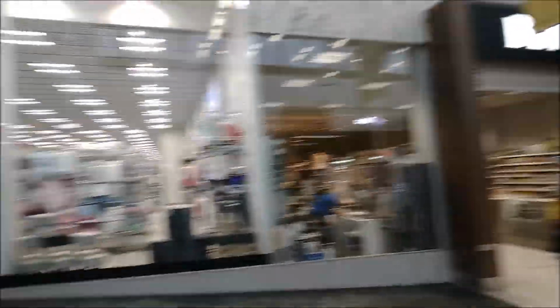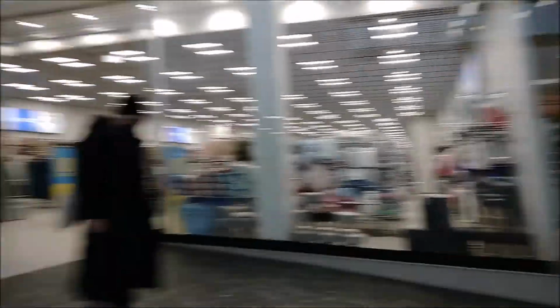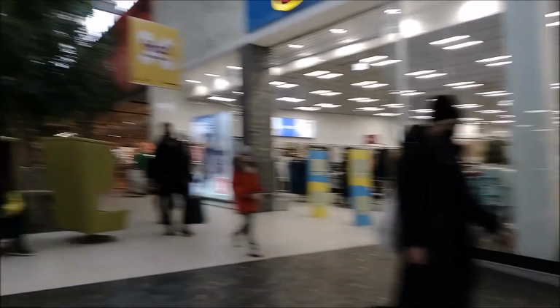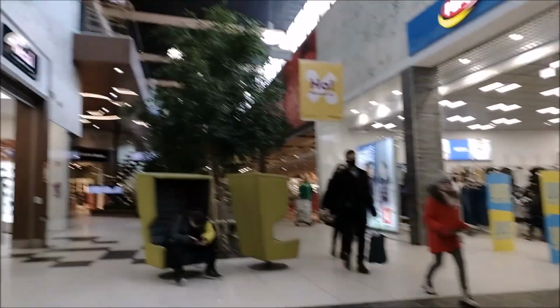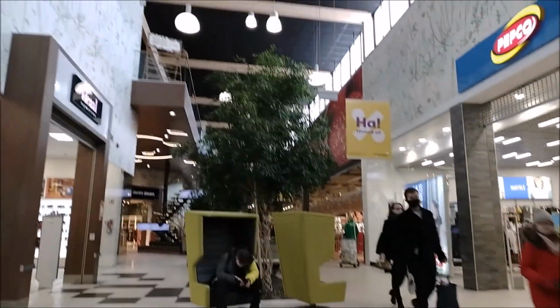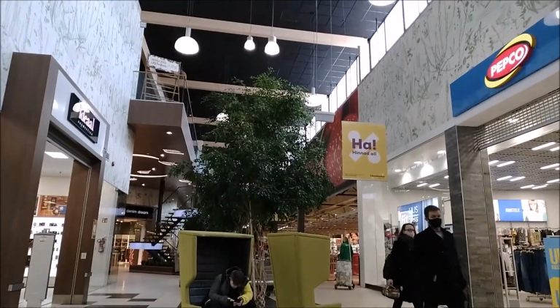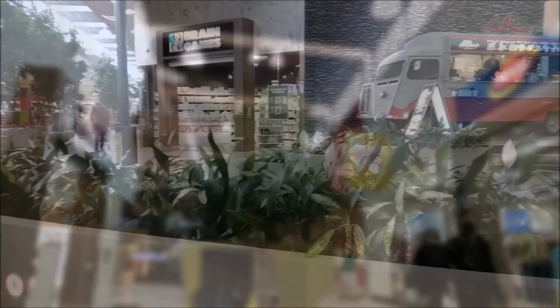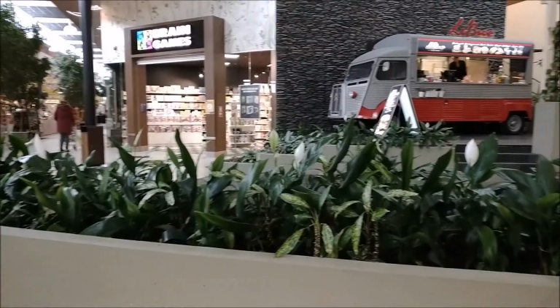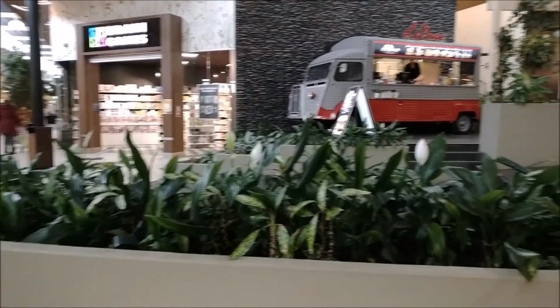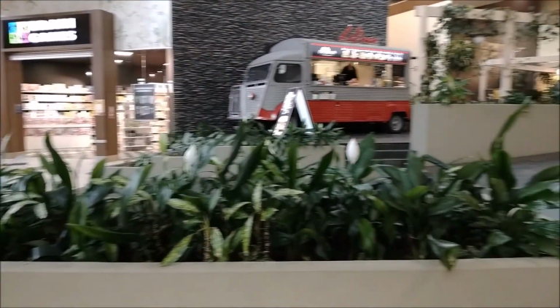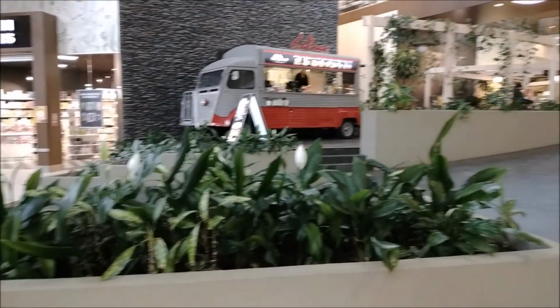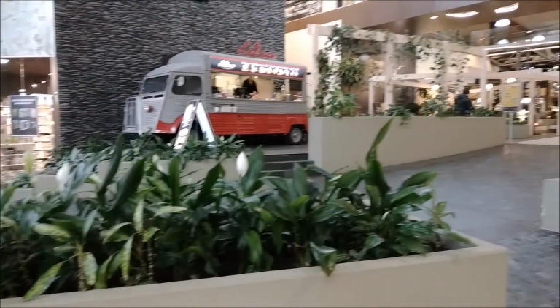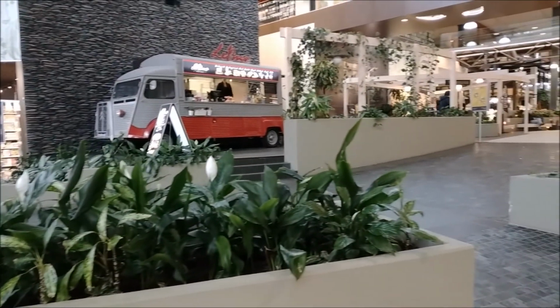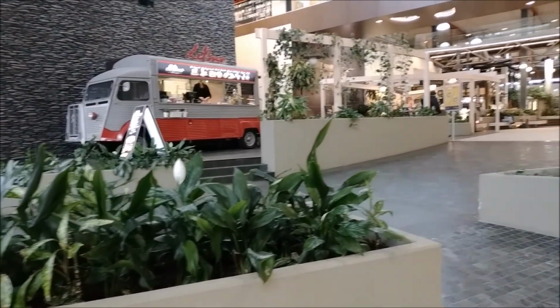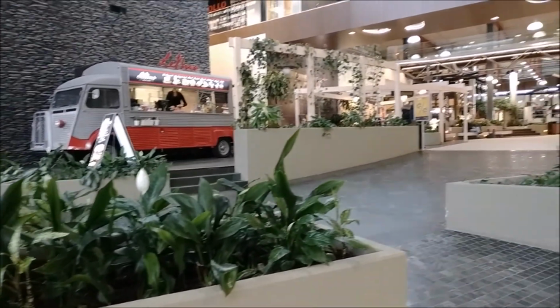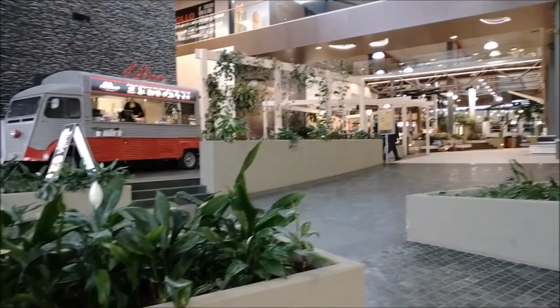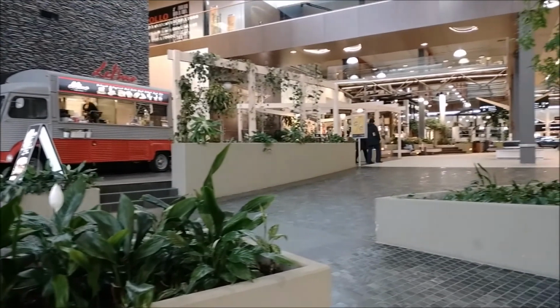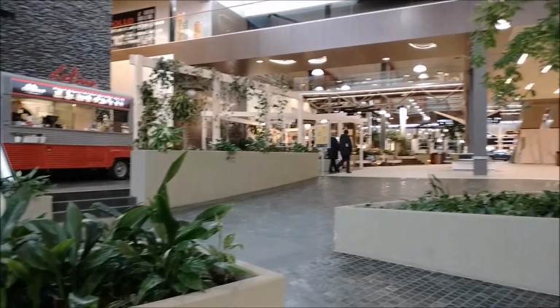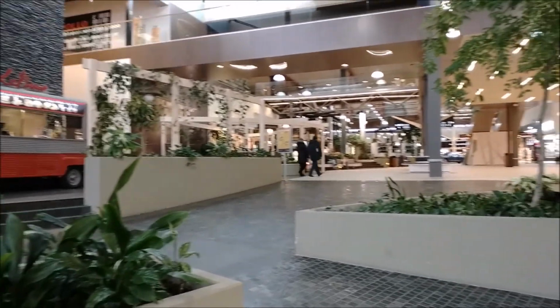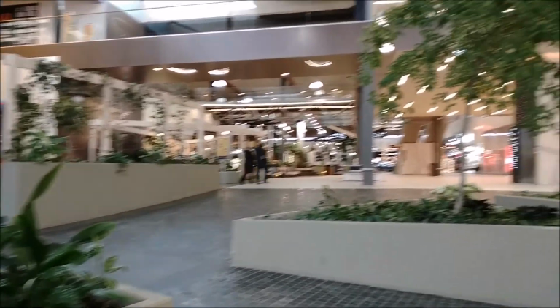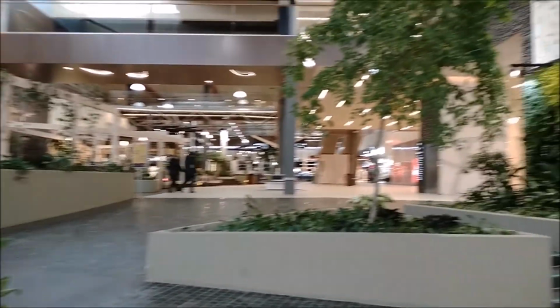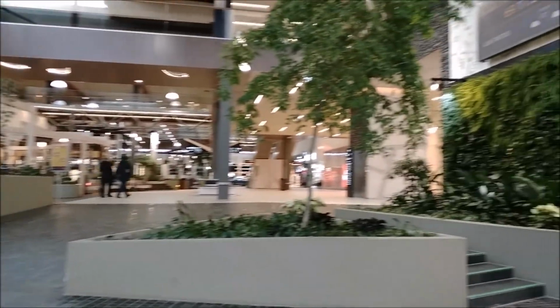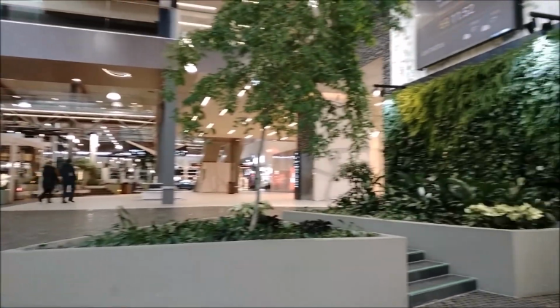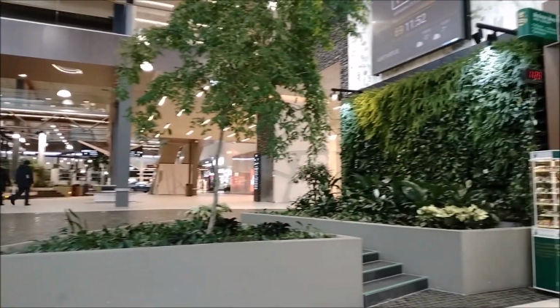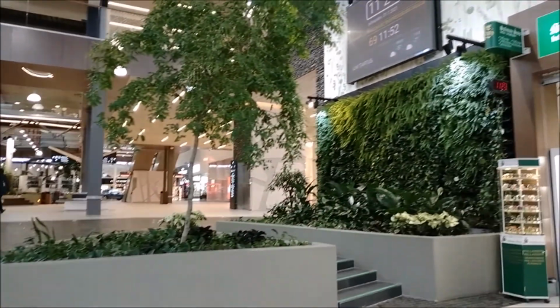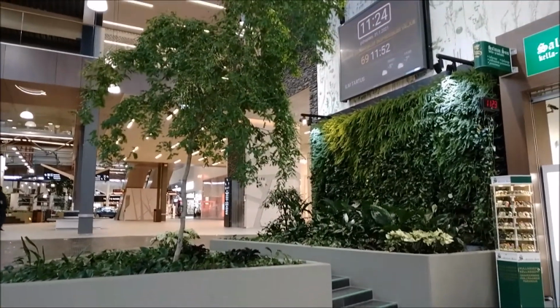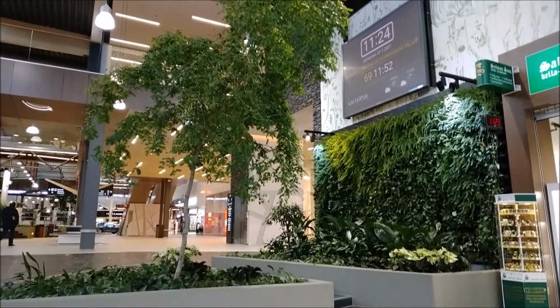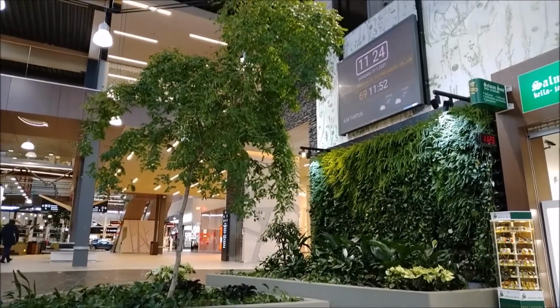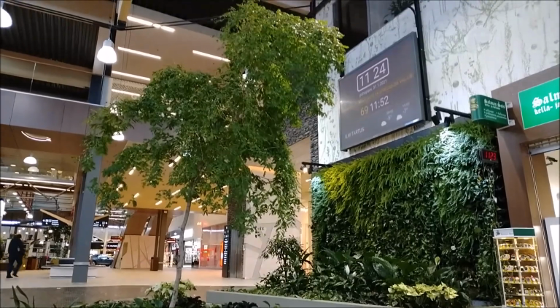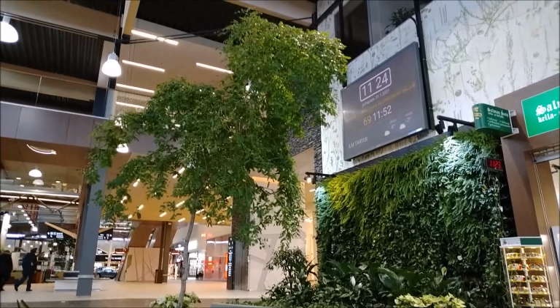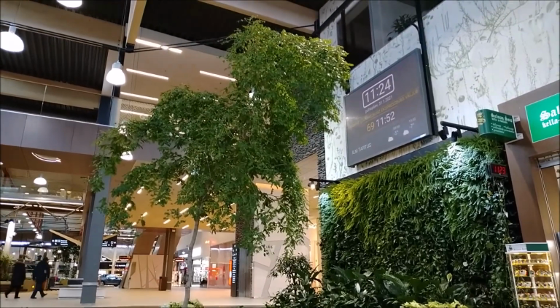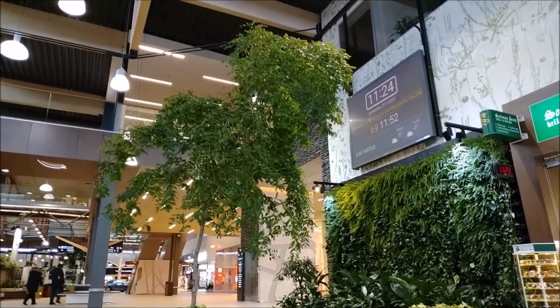Another peculiar feature of this mall is the indoor landscaping and use of plants, and it definitely gives the illusion of being outdoors.